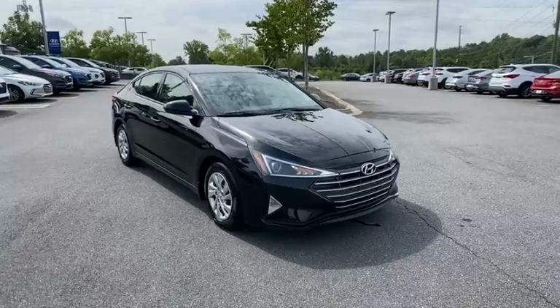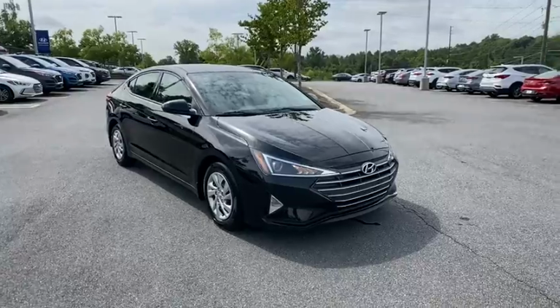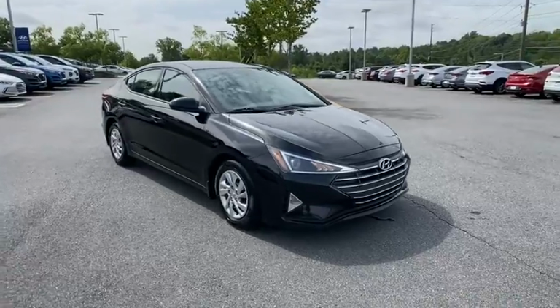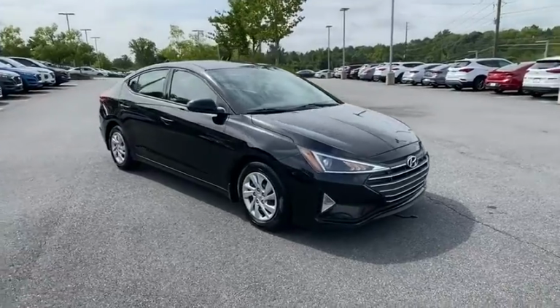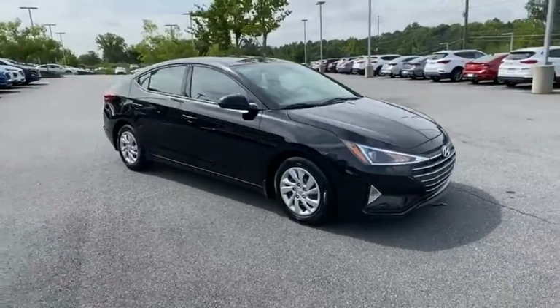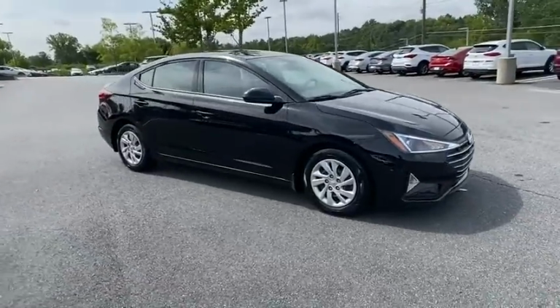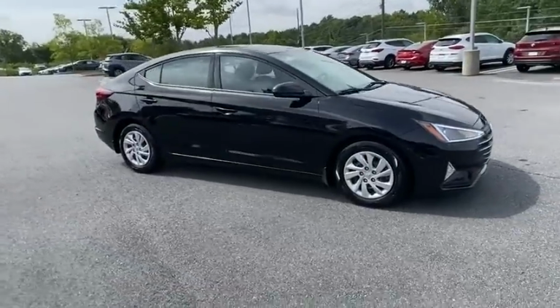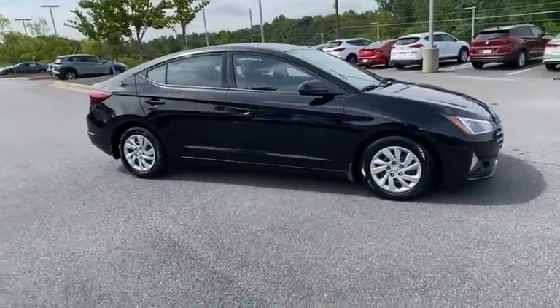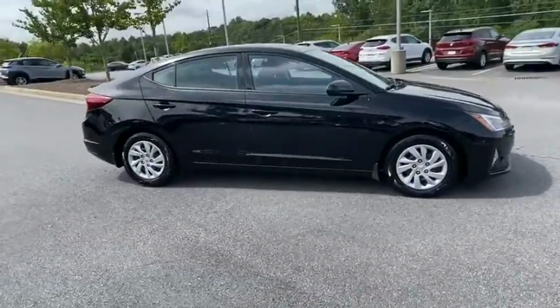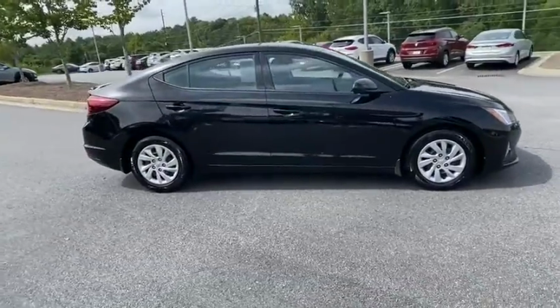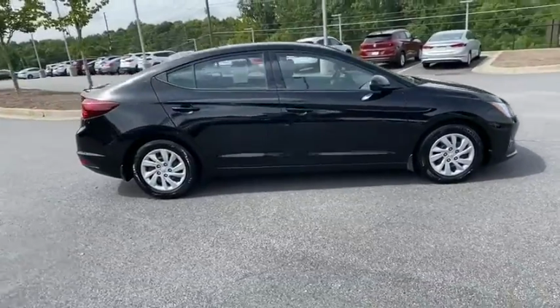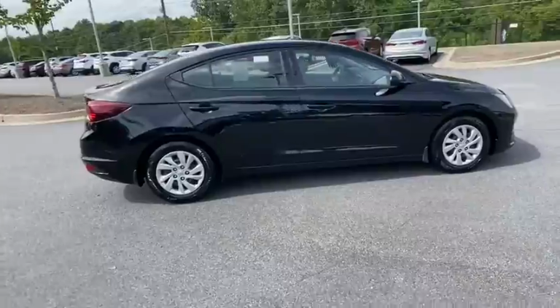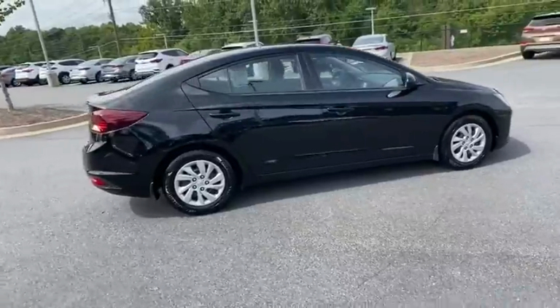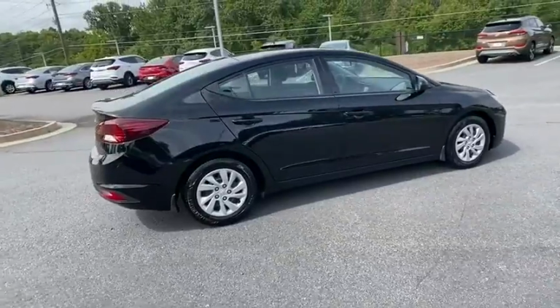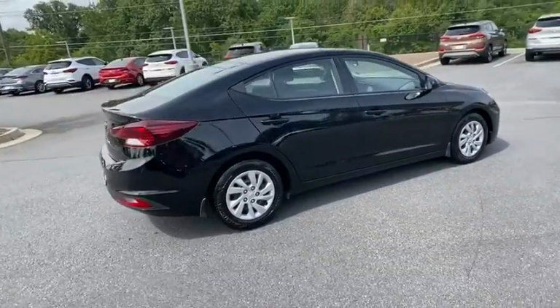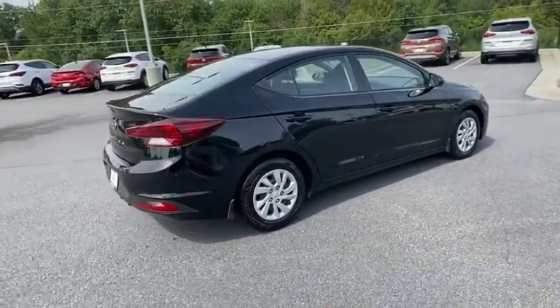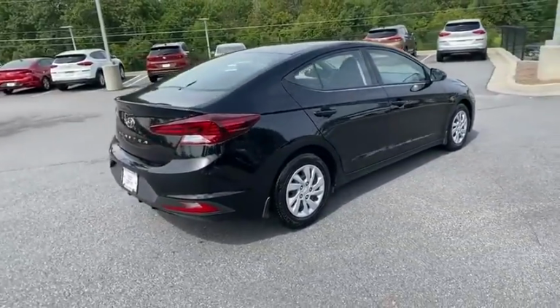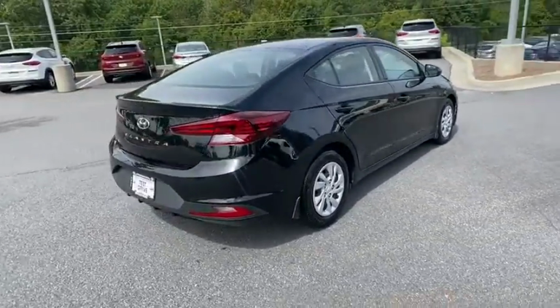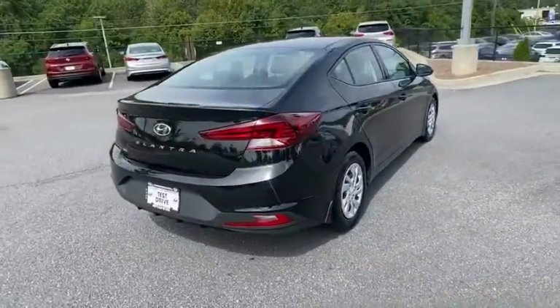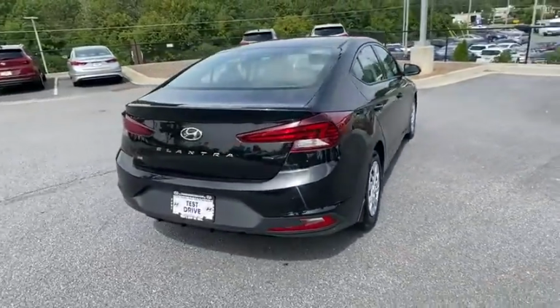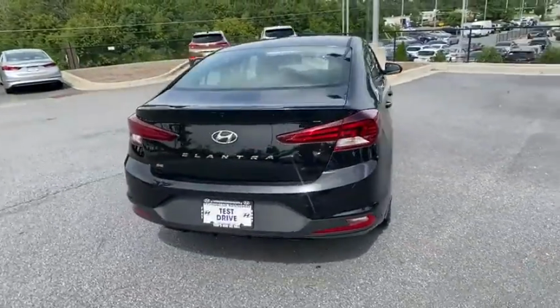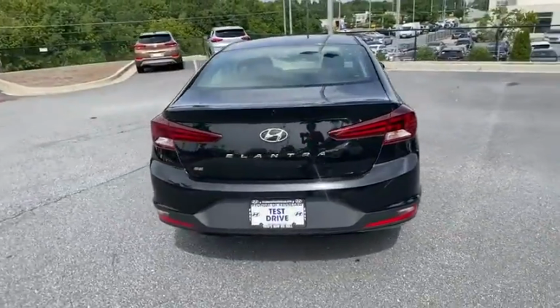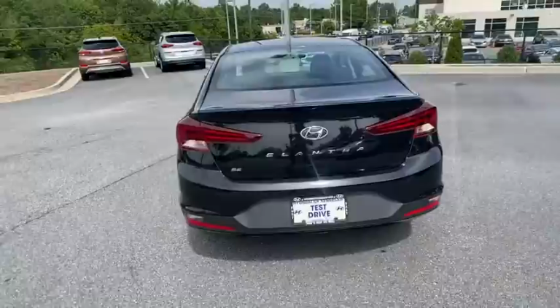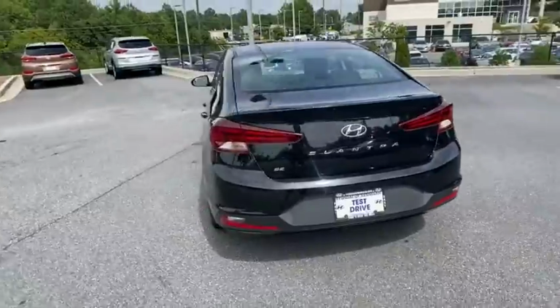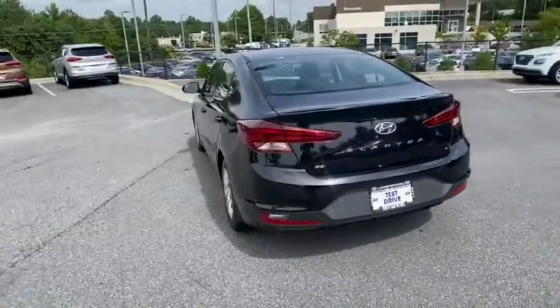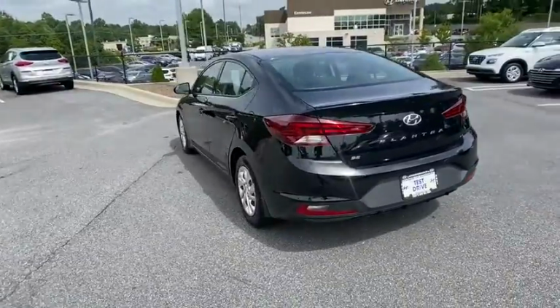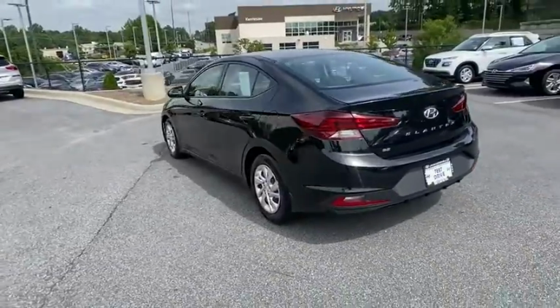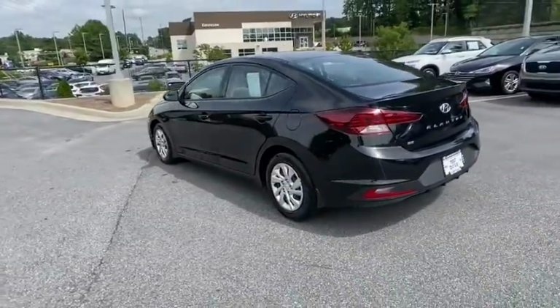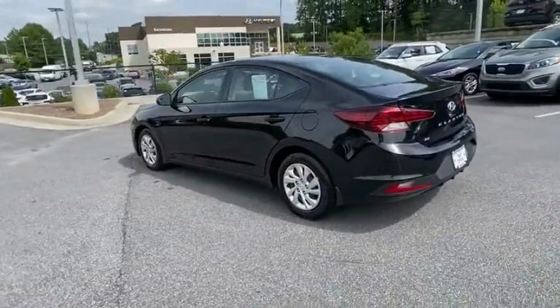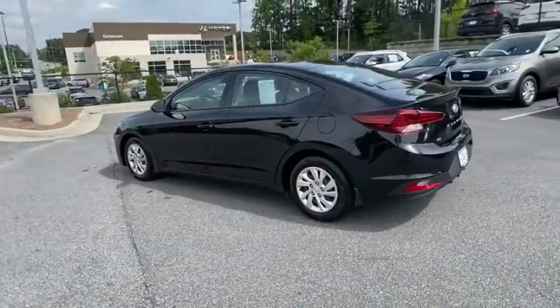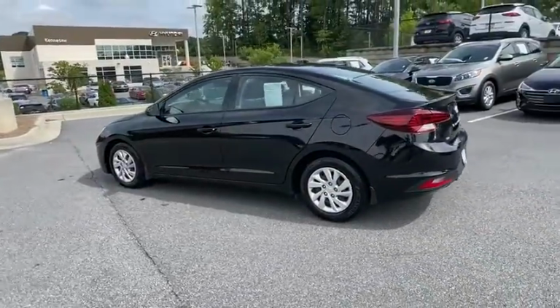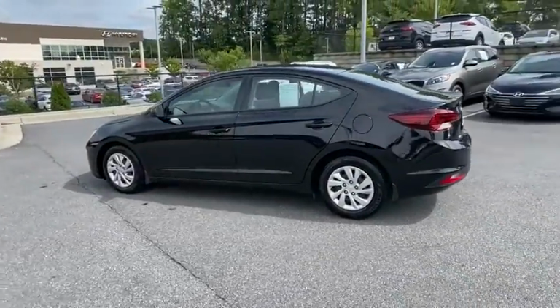Make a great choice today with the 2019 Hyundai Elantra. The Elantra boasts the most interior room in its class and gets an exceptional 35 mpg. With its luxurious standard features, the Elantra is an easy choice.